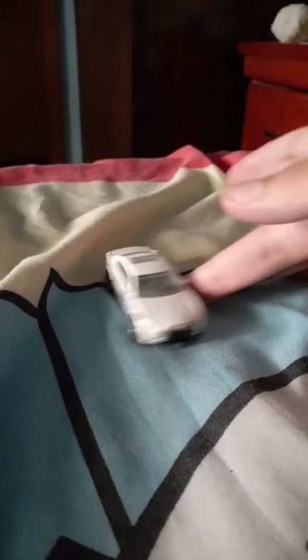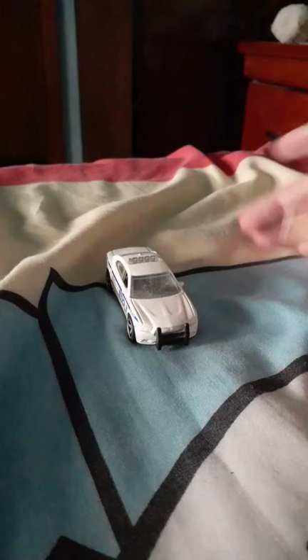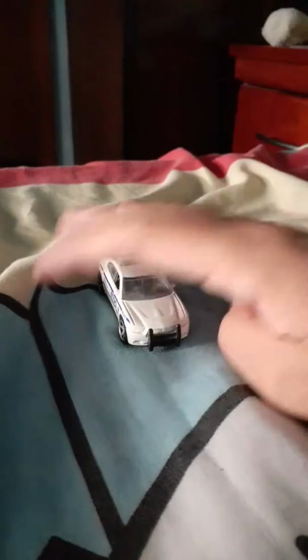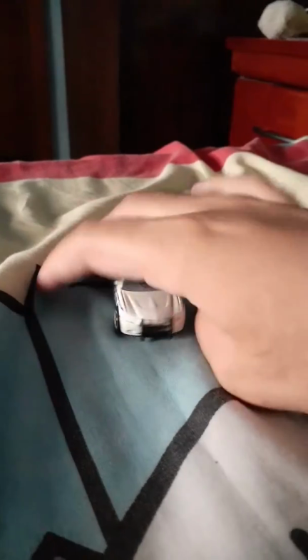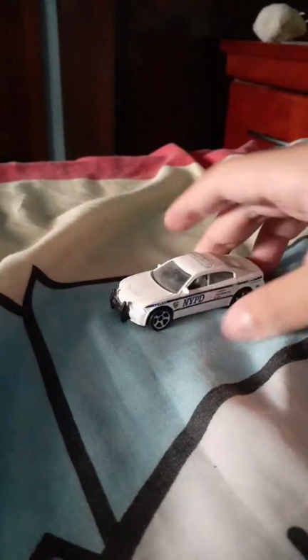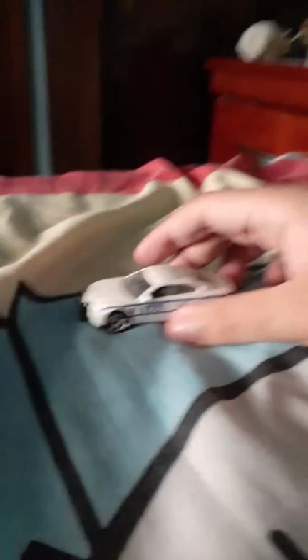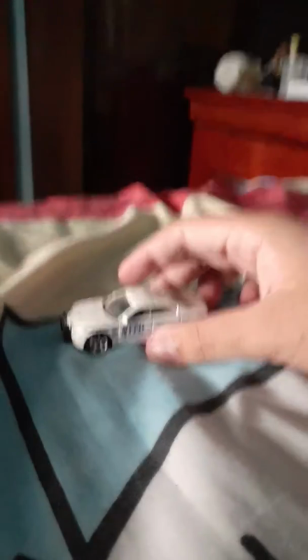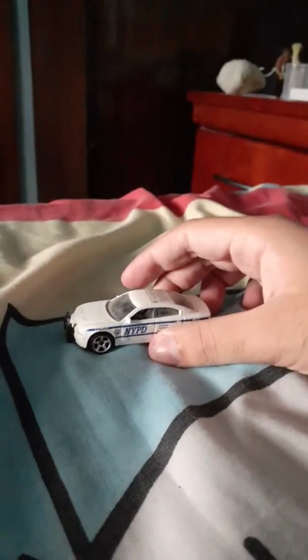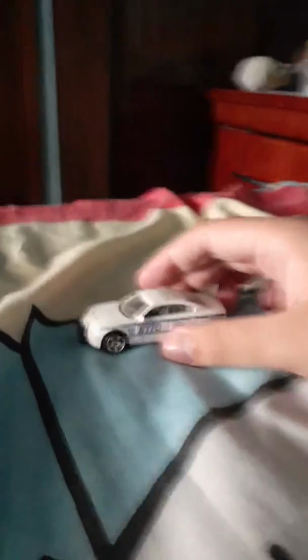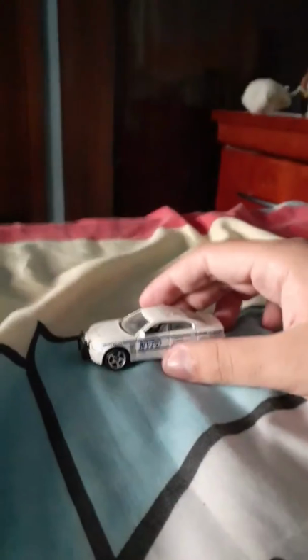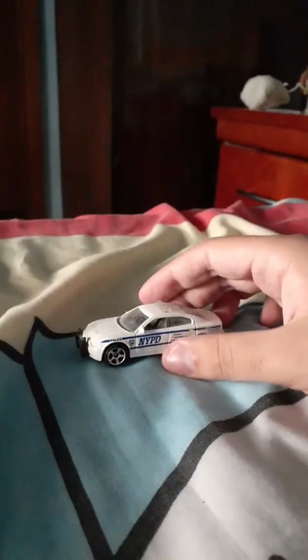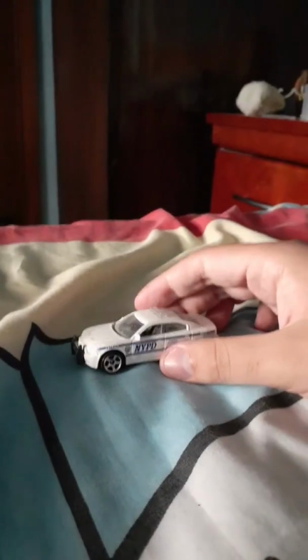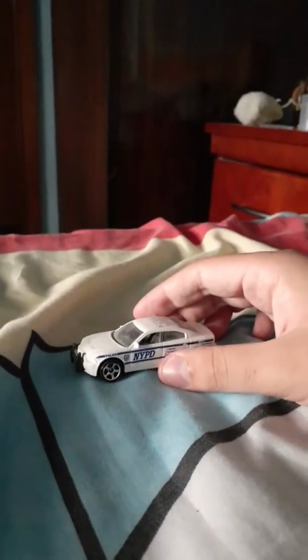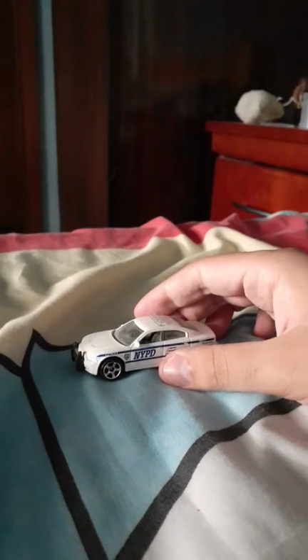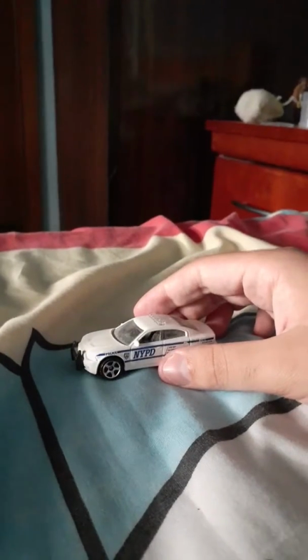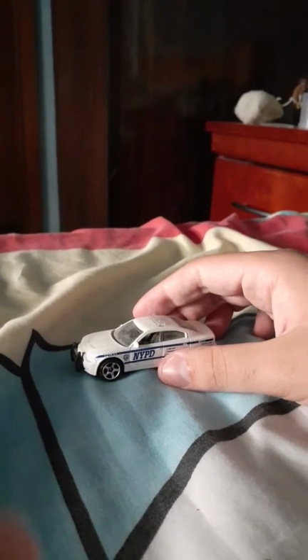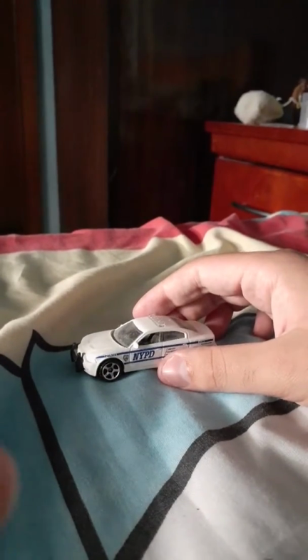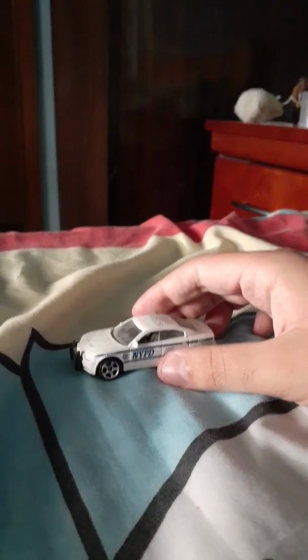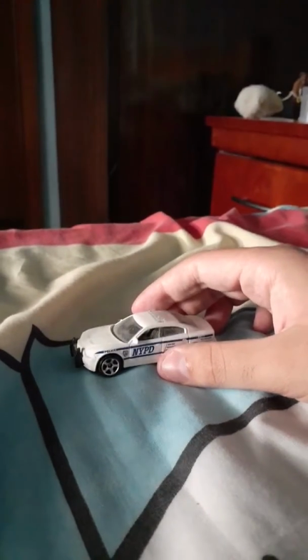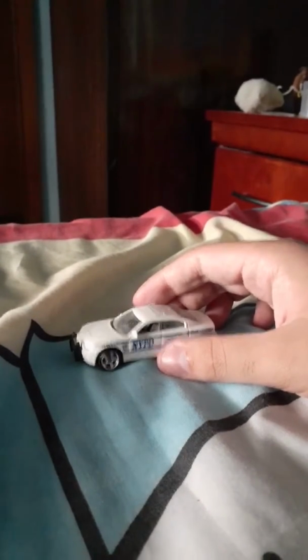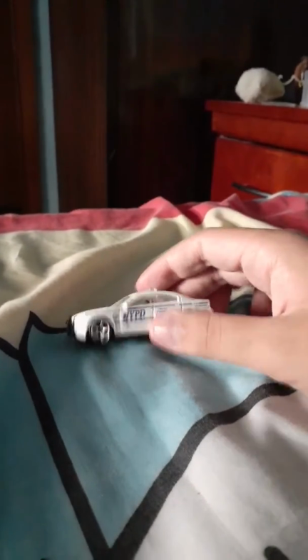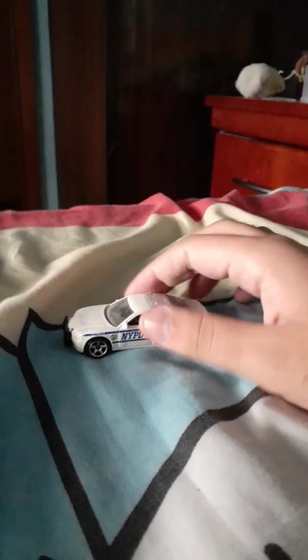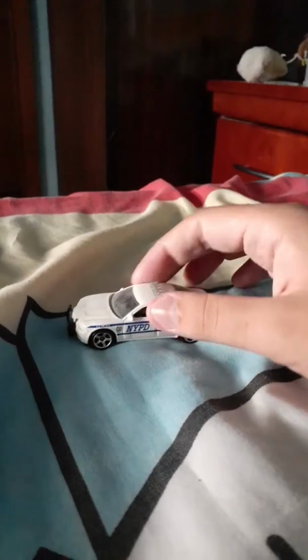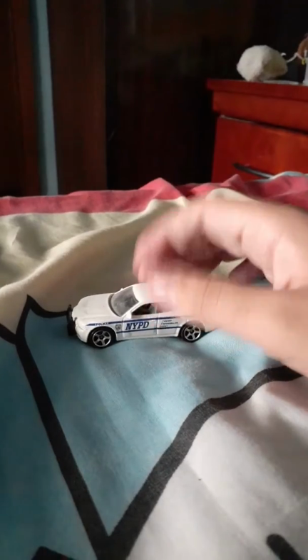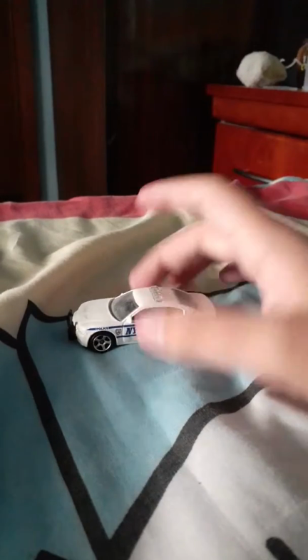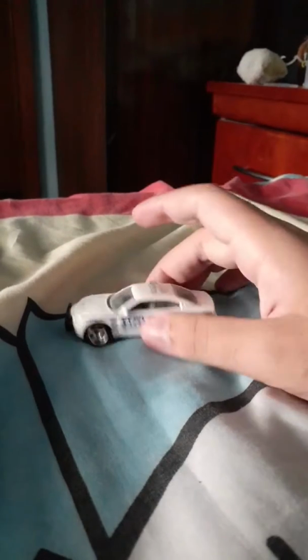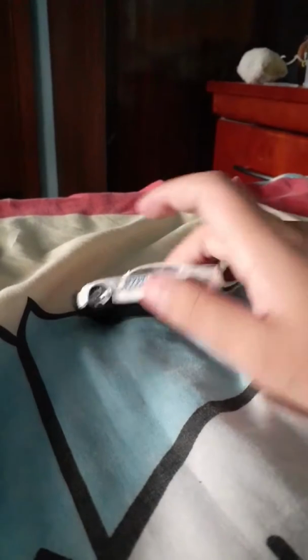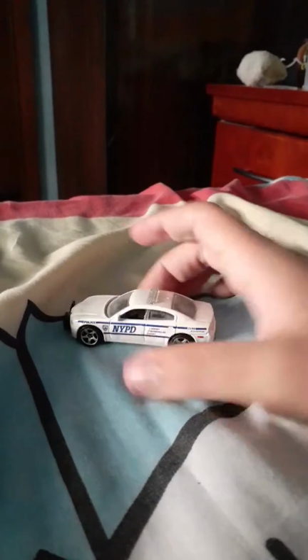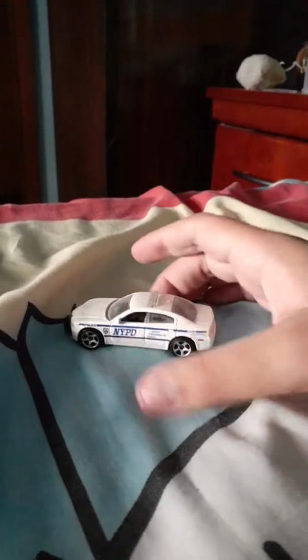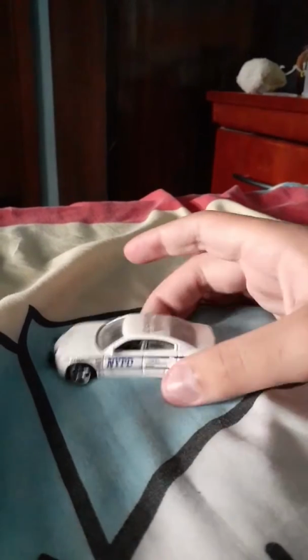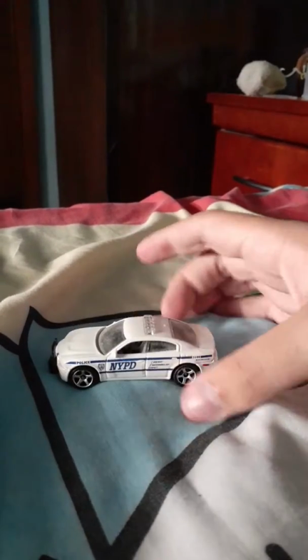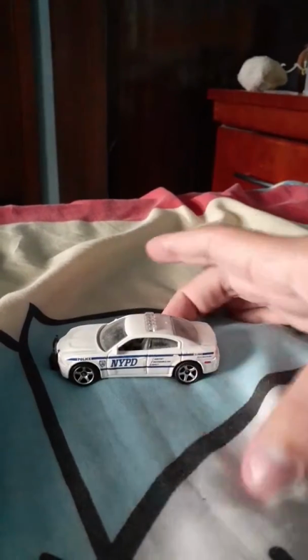I got this in a 5-pack in South Africa. In the 5-pack there was a white Chevrolet Suburban and other stuff. Anyway, let's get back to the Dodge now.